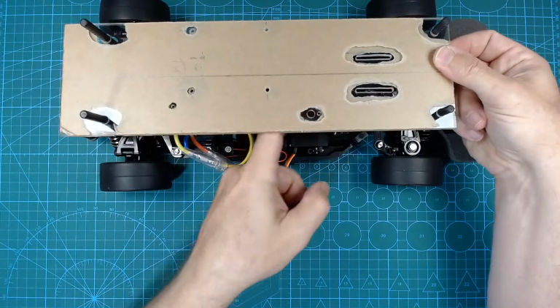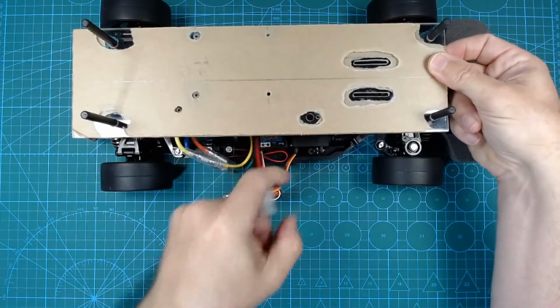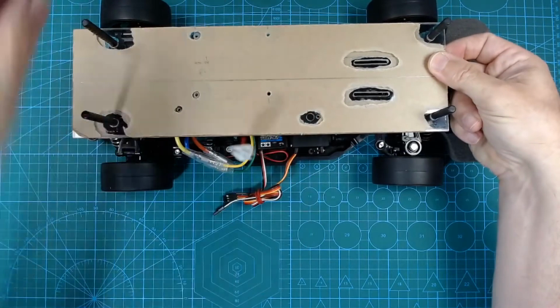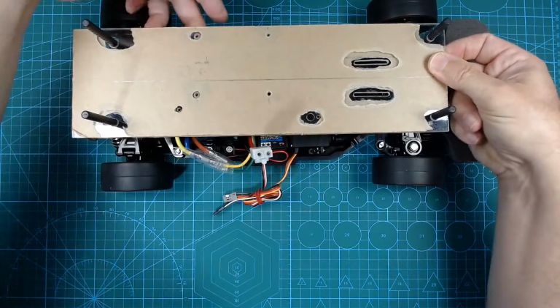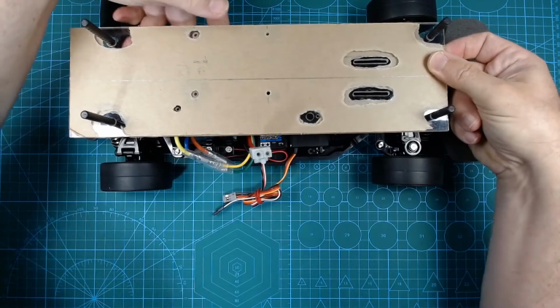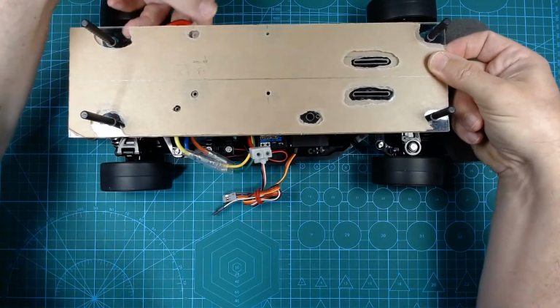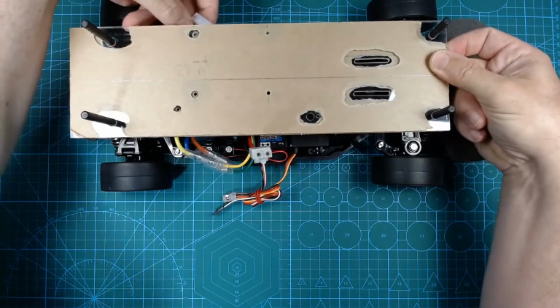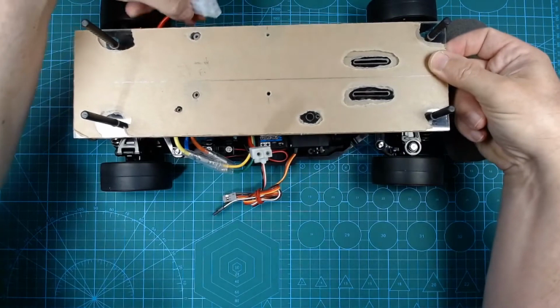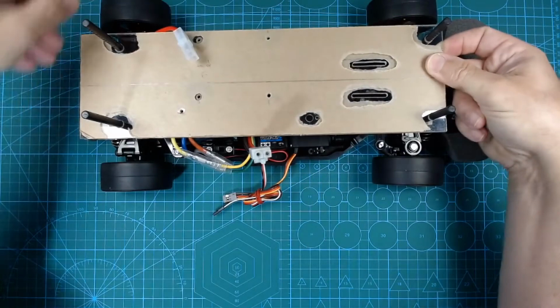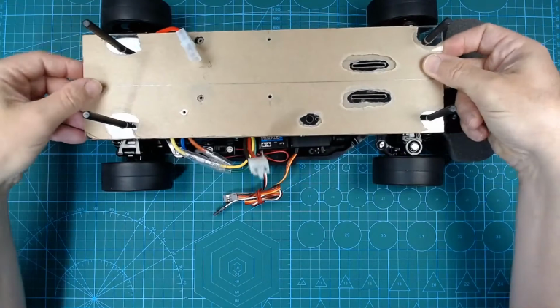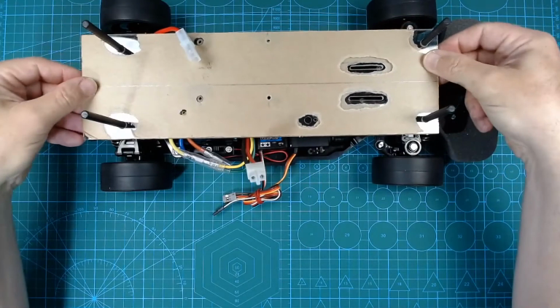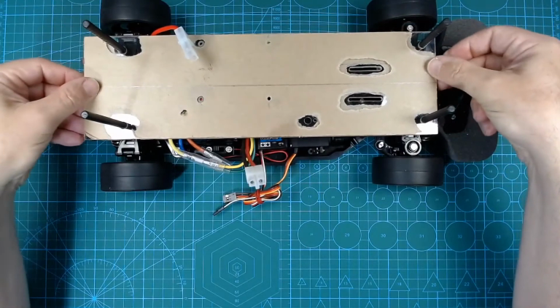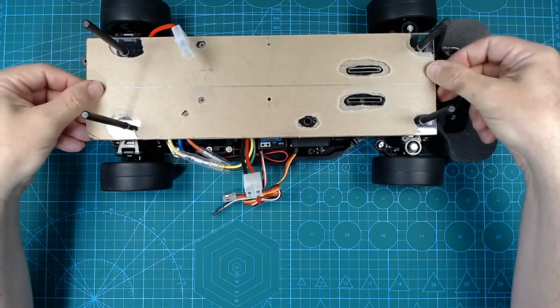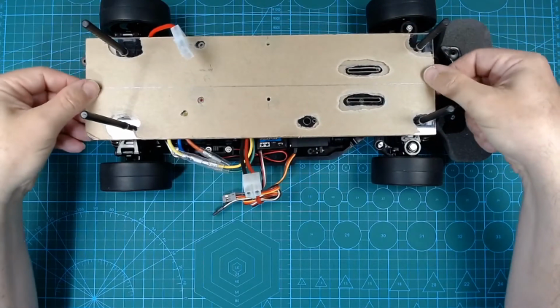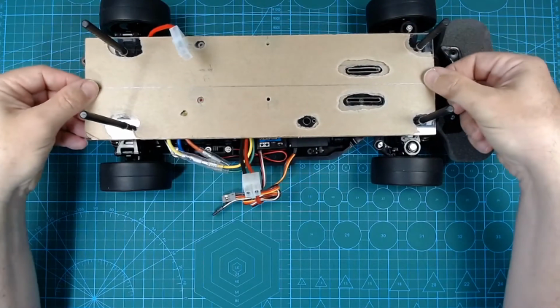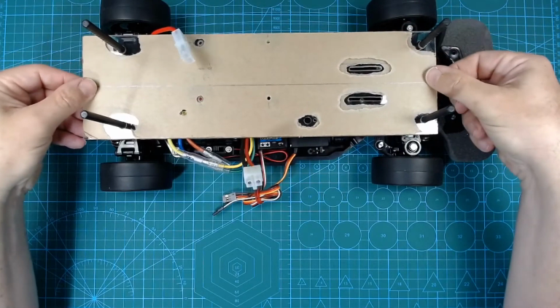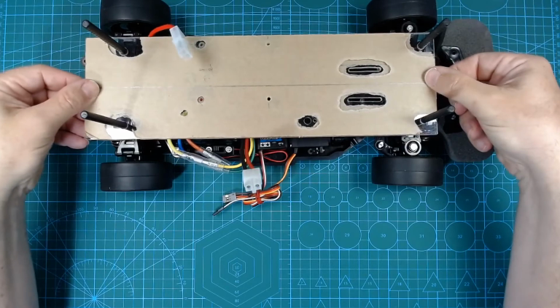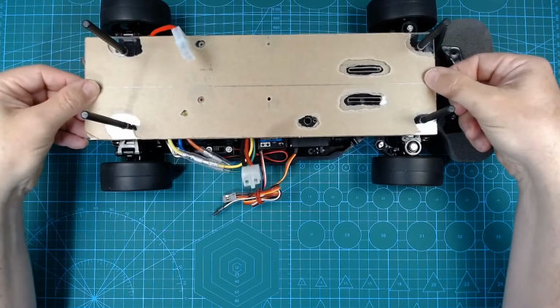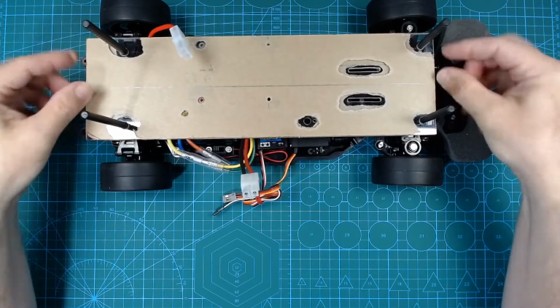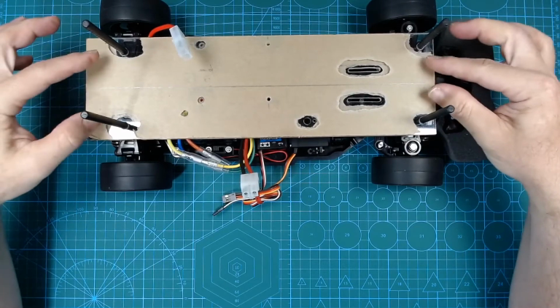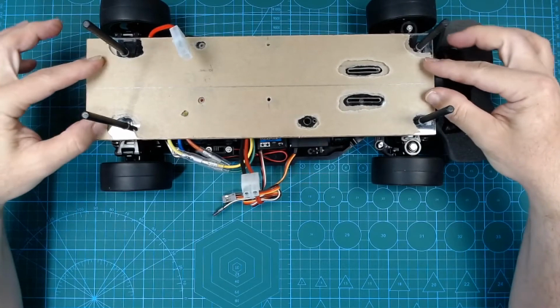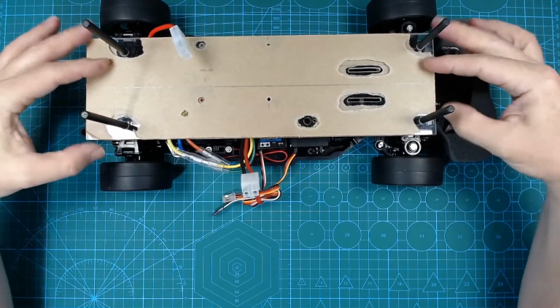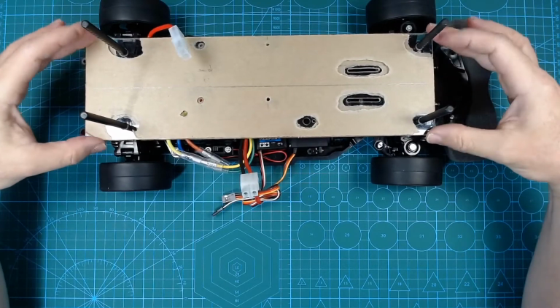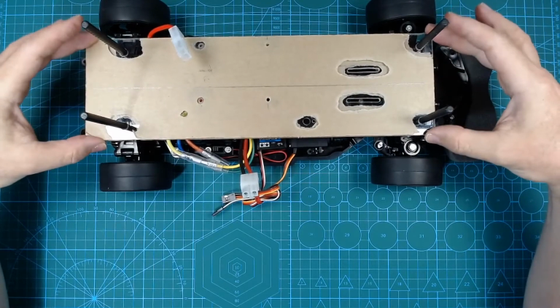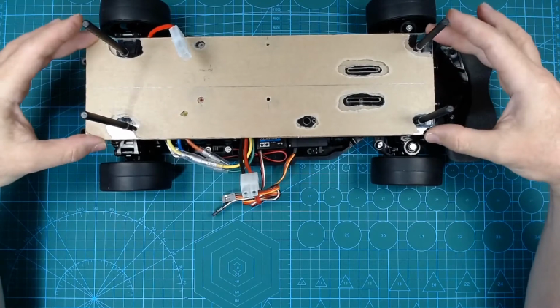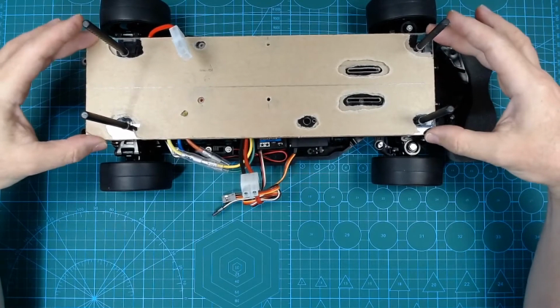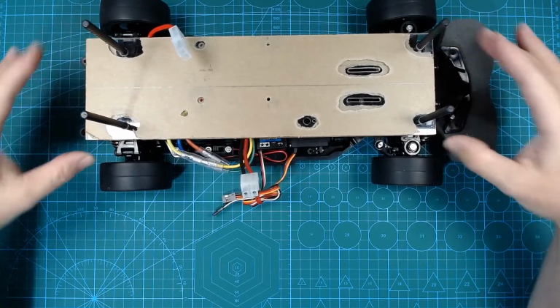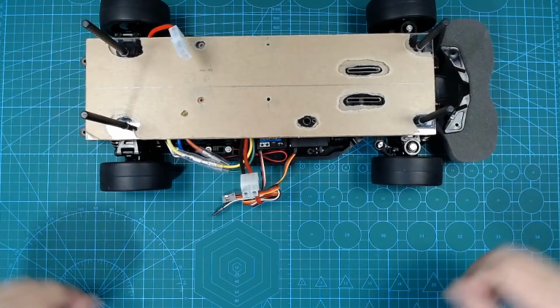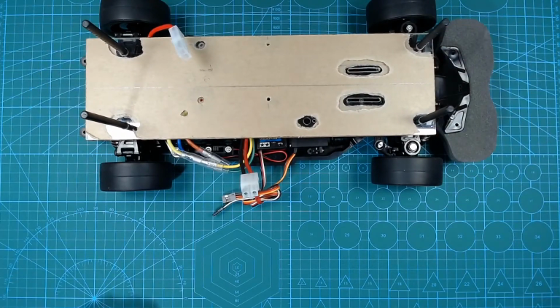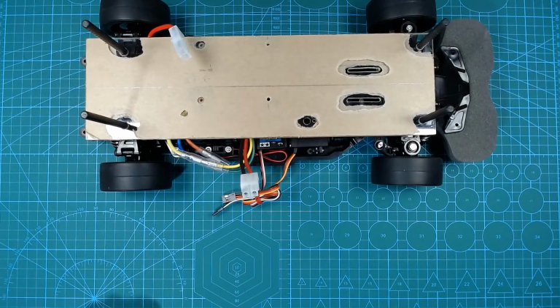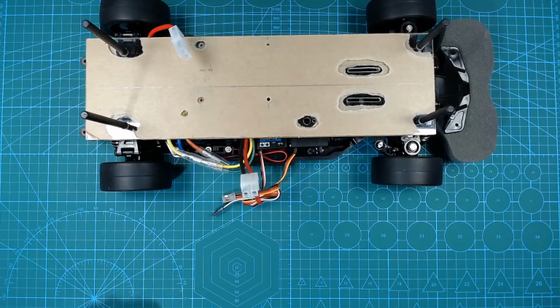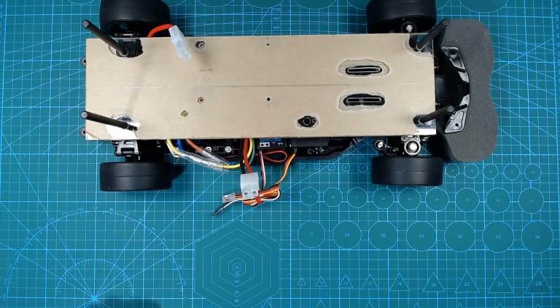Just moving the speed controller and battery cables out of the way. It sits quite flat on the suspension crossbeams, and is pretty firmly positioned without any play.